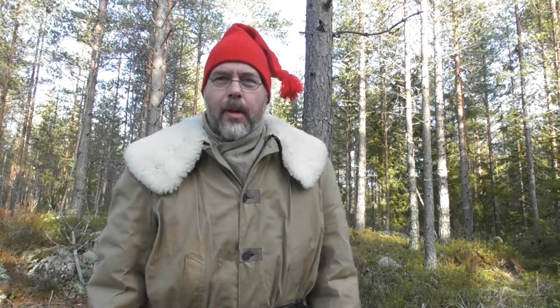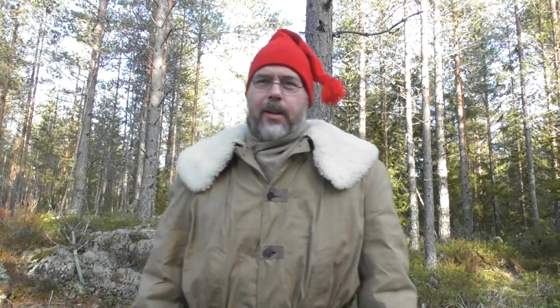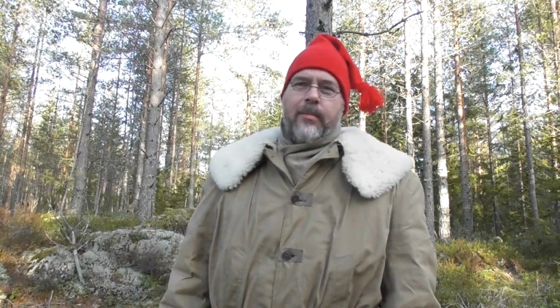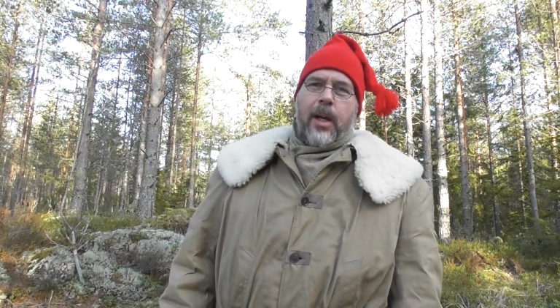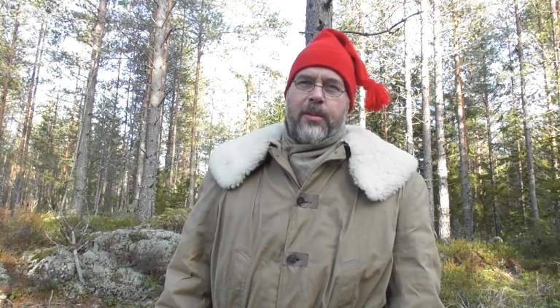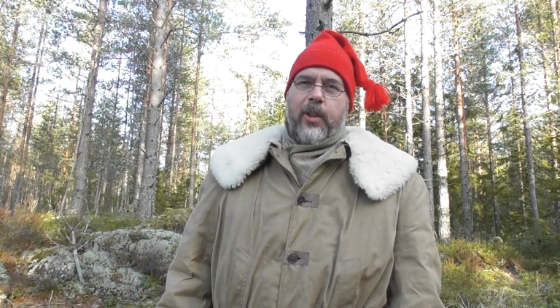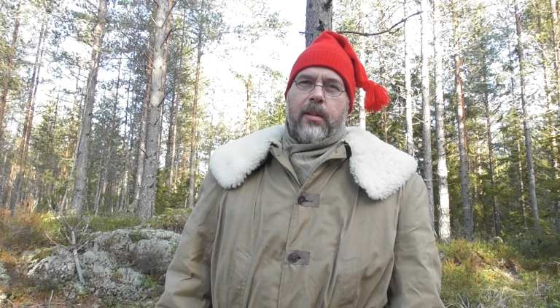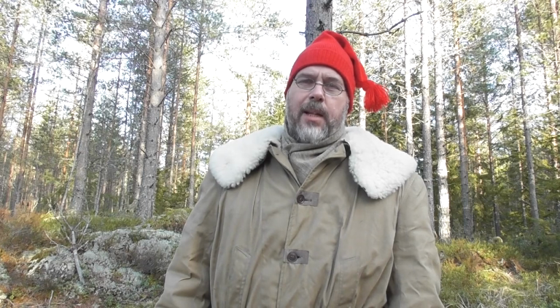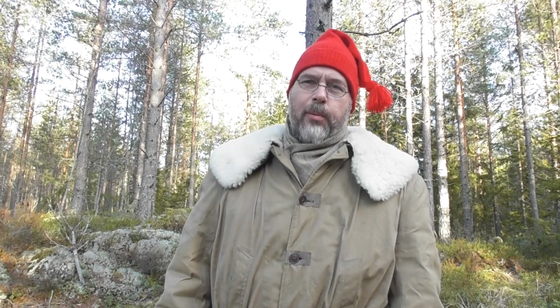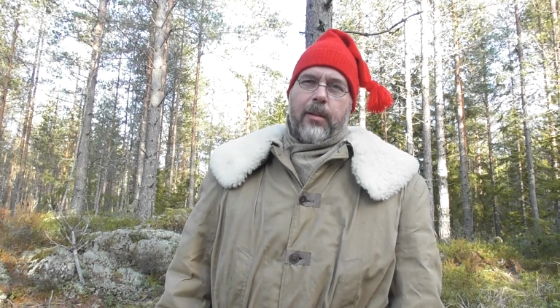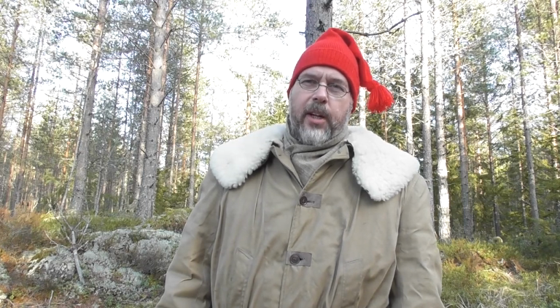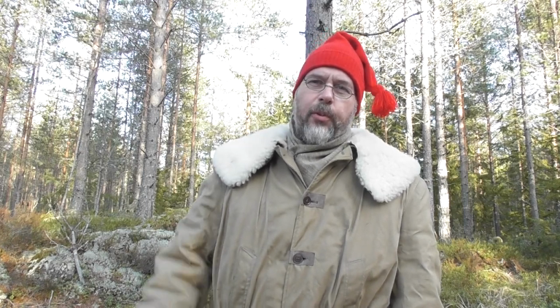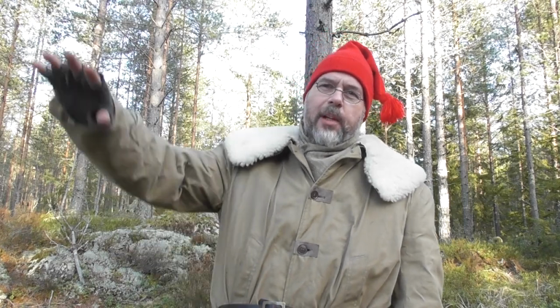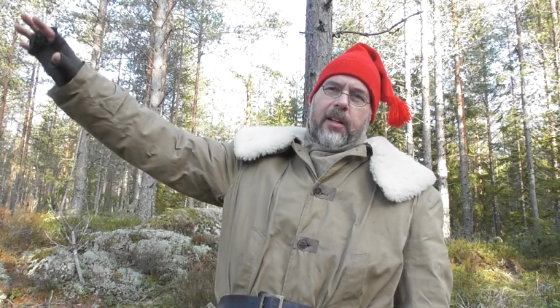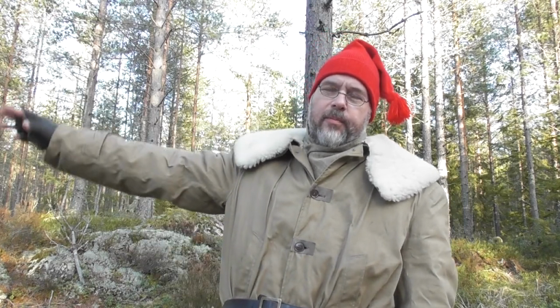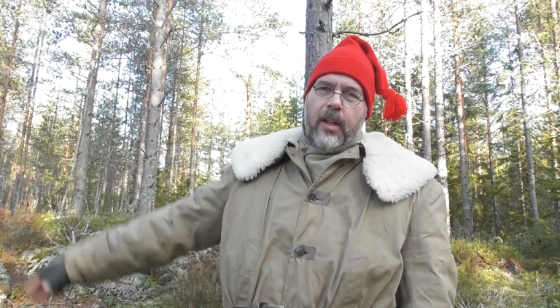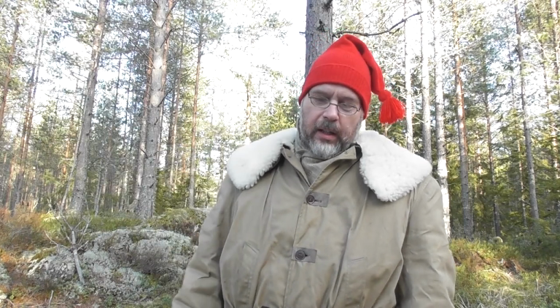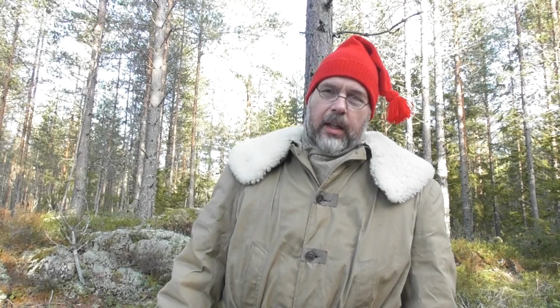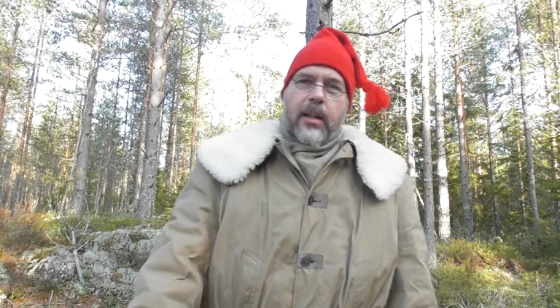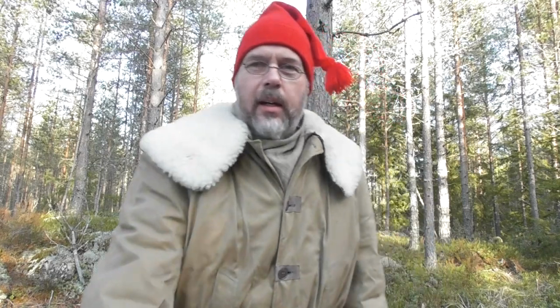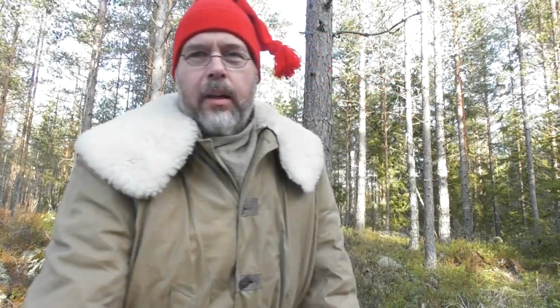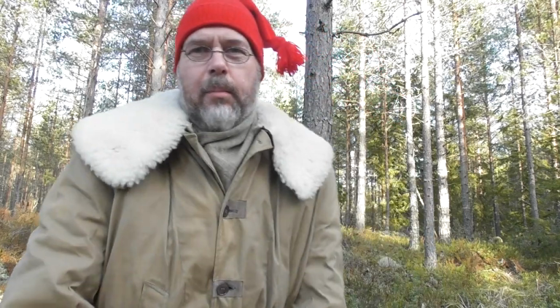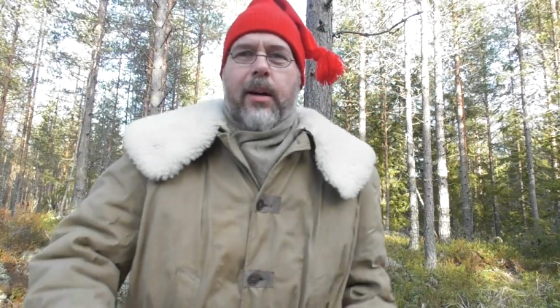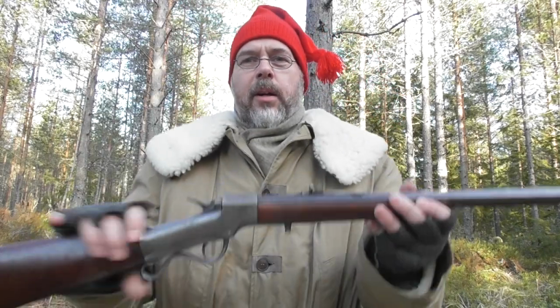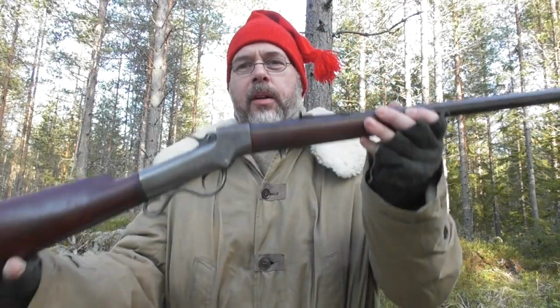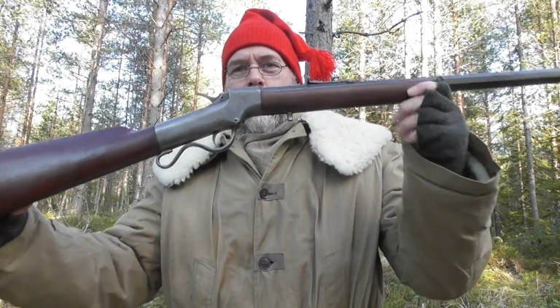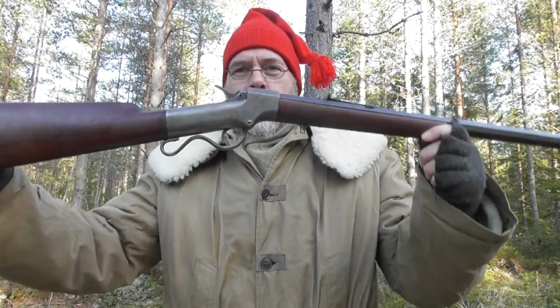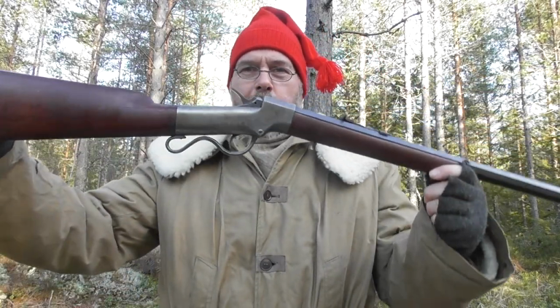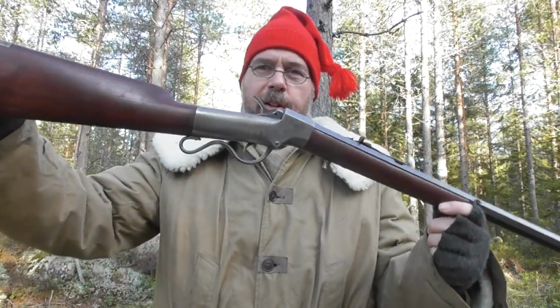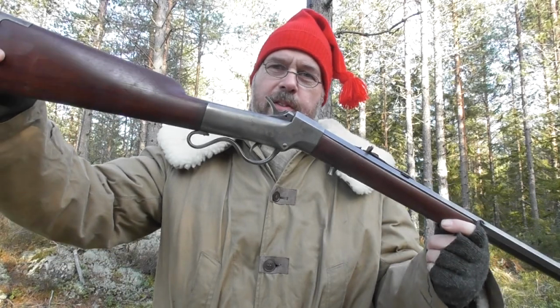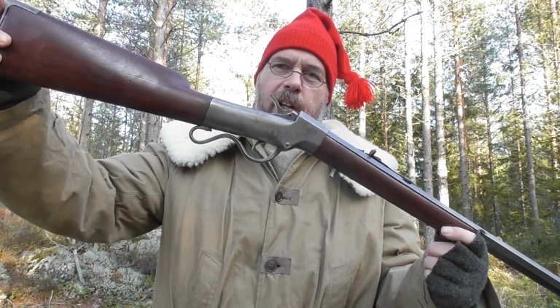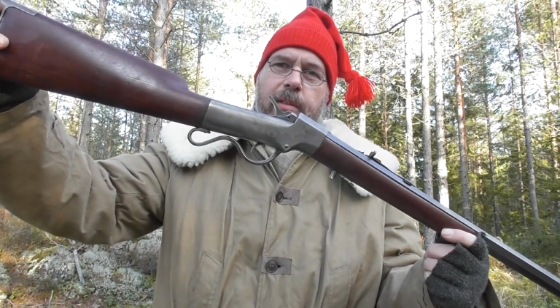Howdy! I'm known as Dimwit, the last mountain man, fared throughout the land, and I'm back out here with my Ballard single shot rifle.